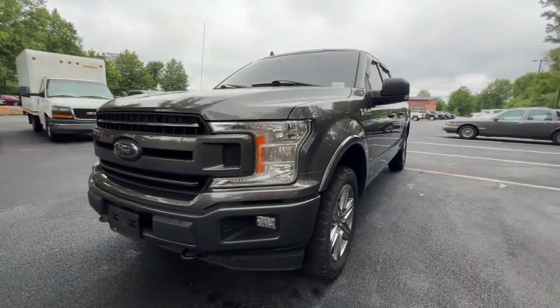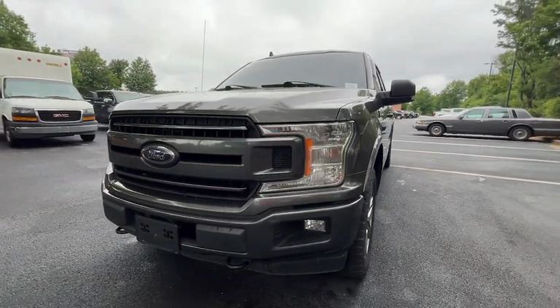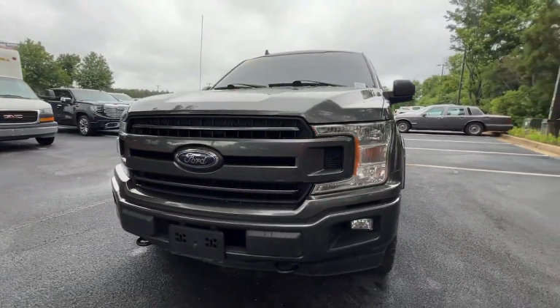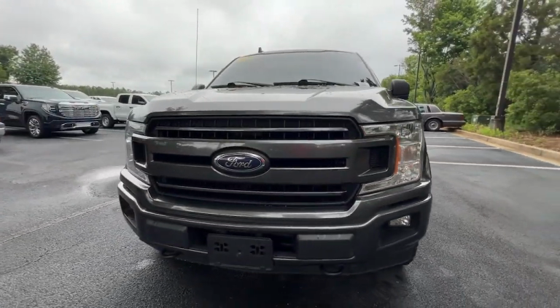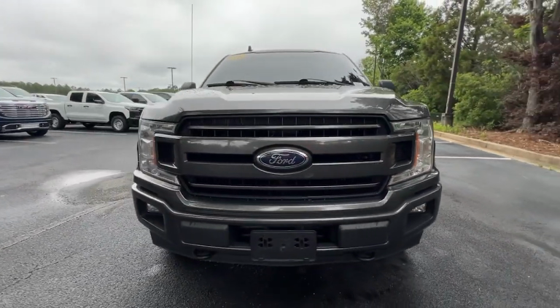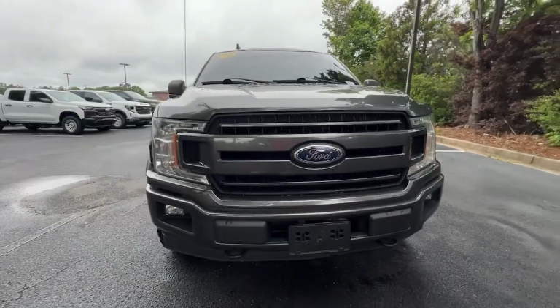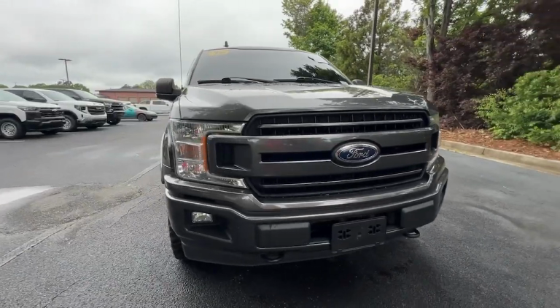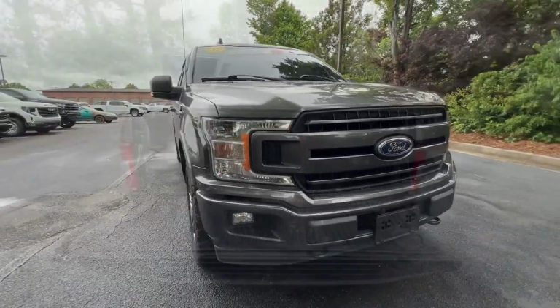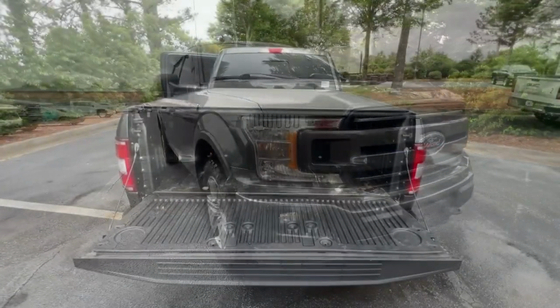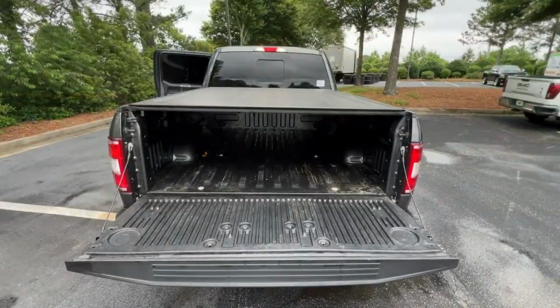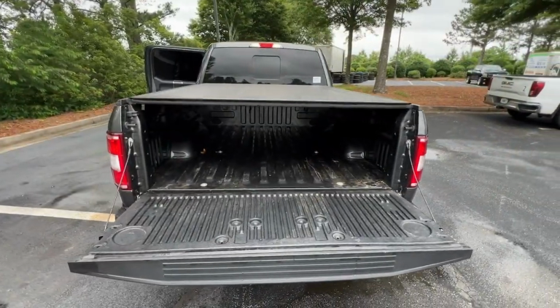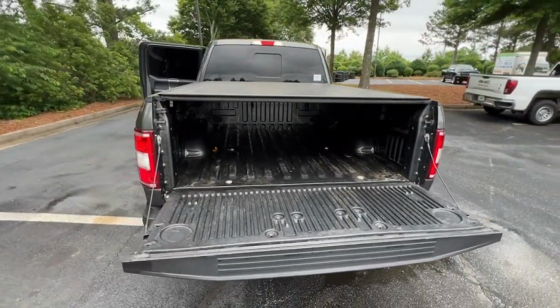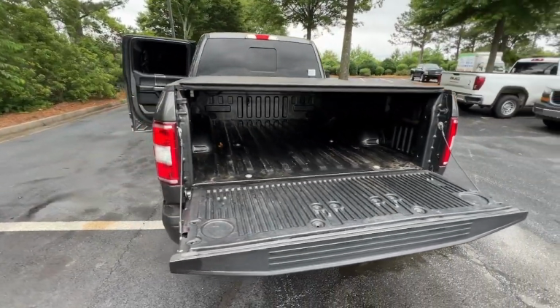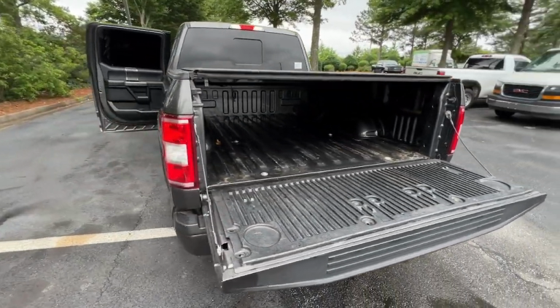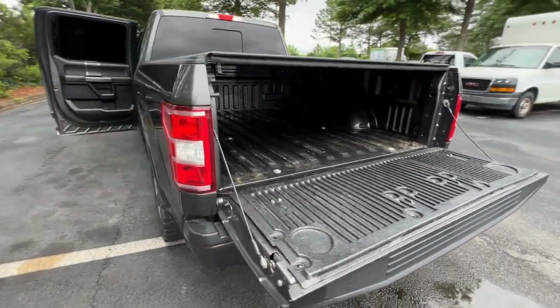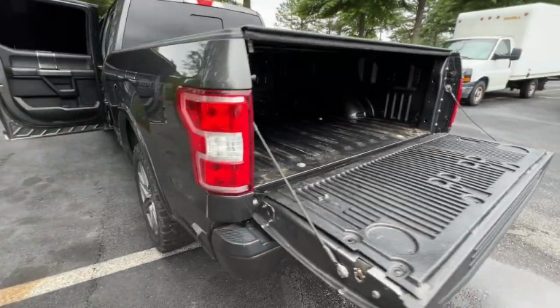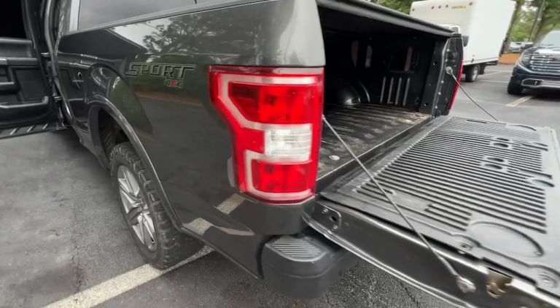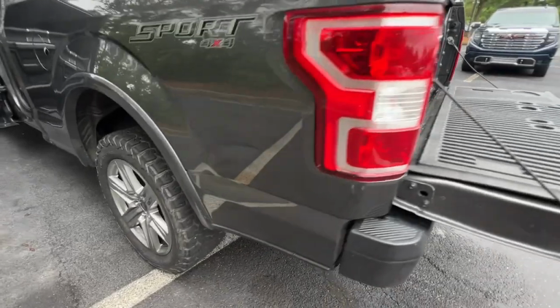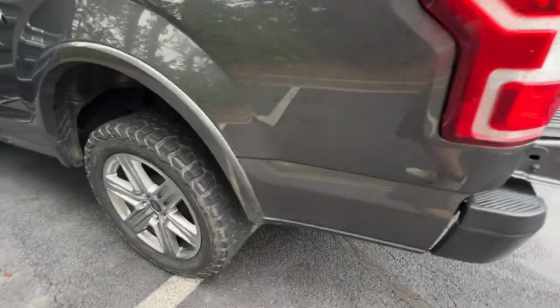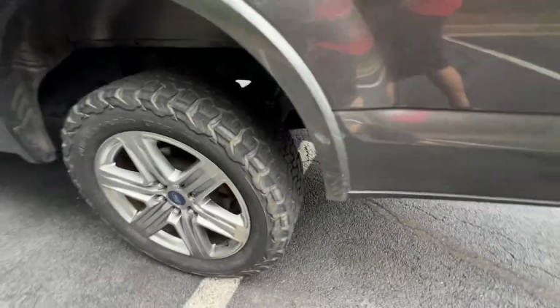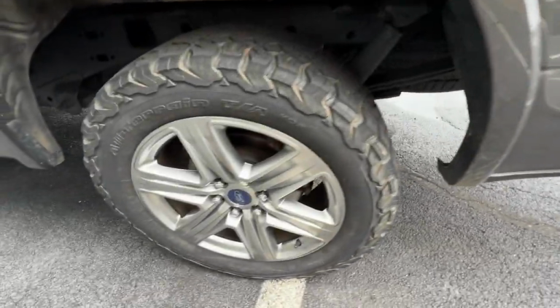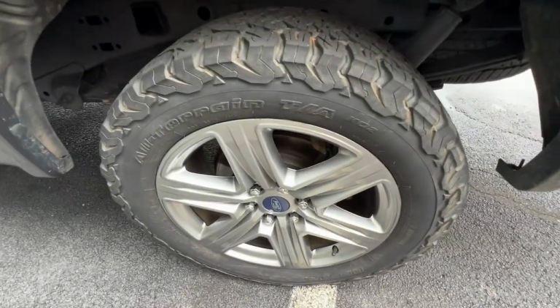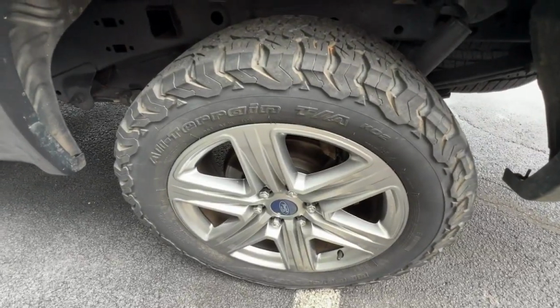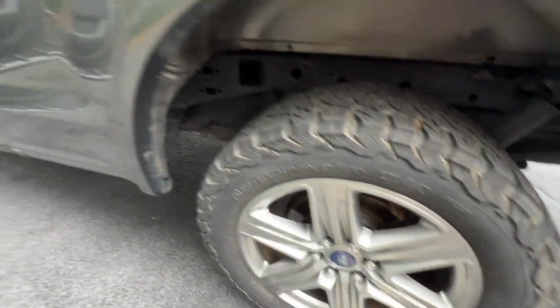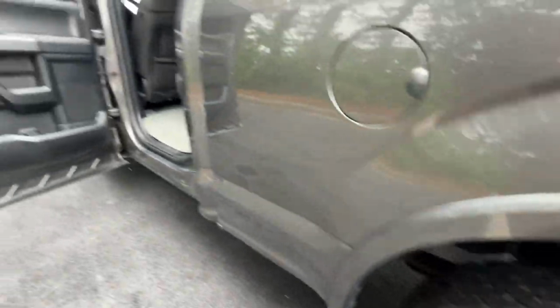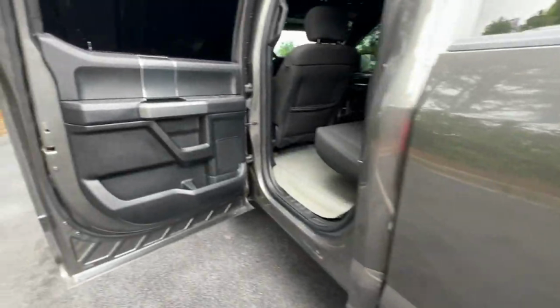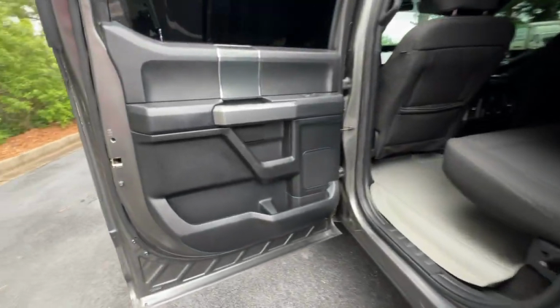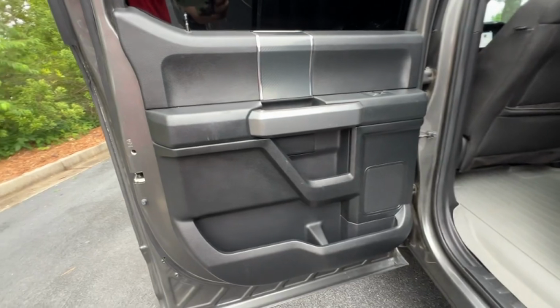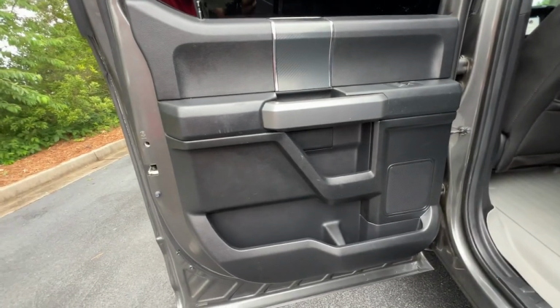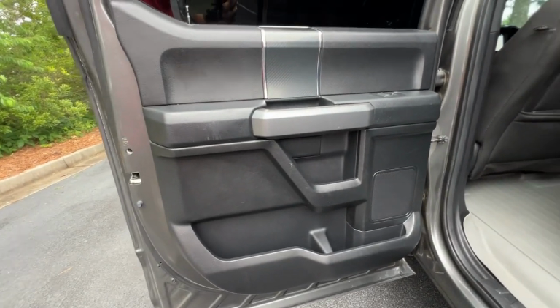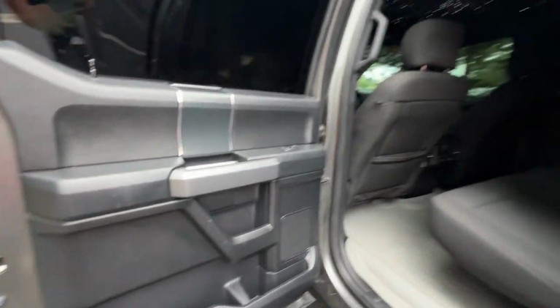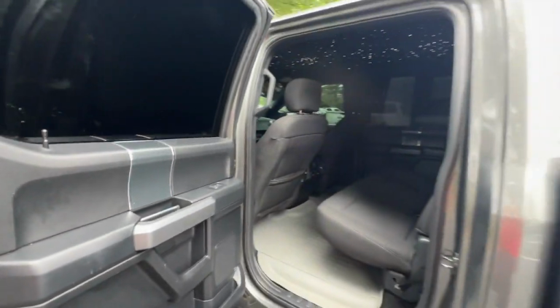Satellite radio, heated mirrors, backup camera, electronic stability control, aluminum wheels, trailer hitch, running boards, side steps, traction control, auto-dimming rear-view mirror, intermittent wipers.